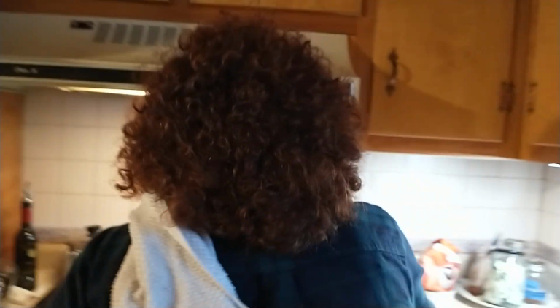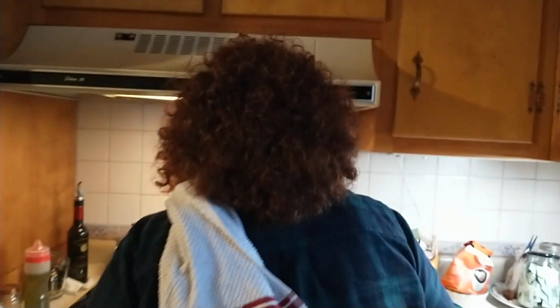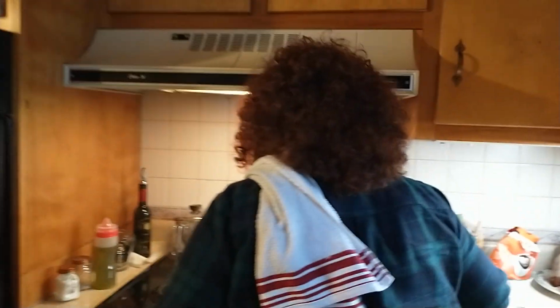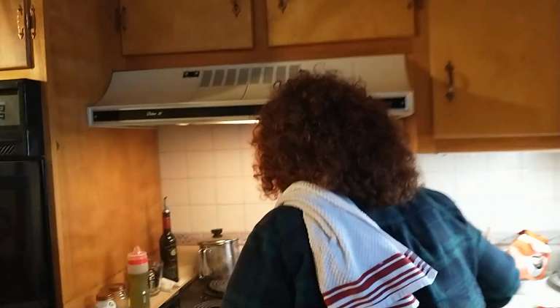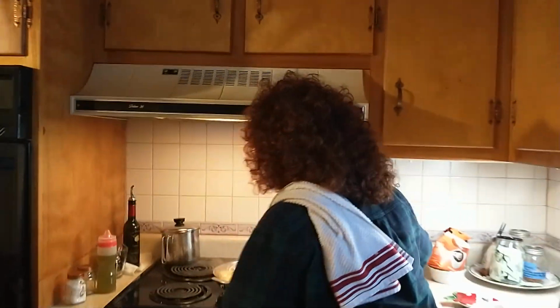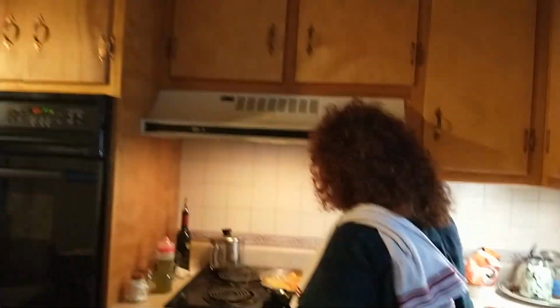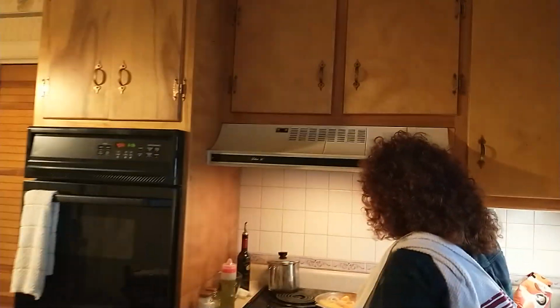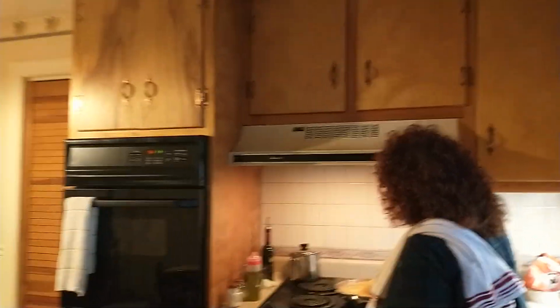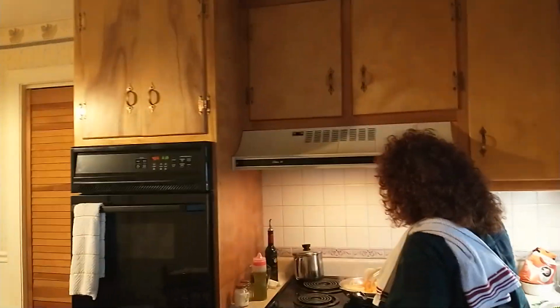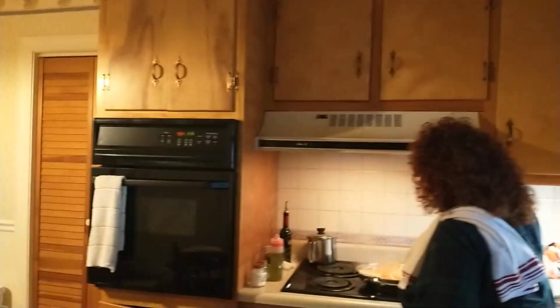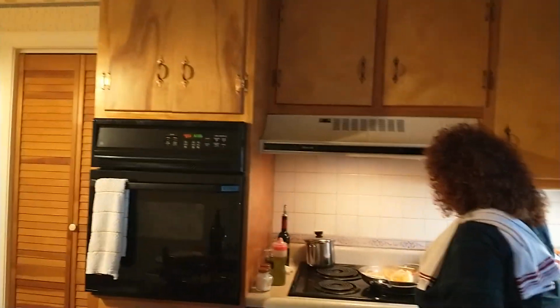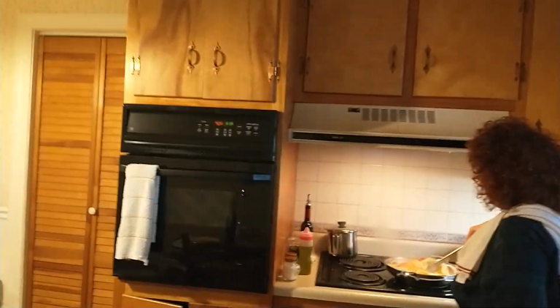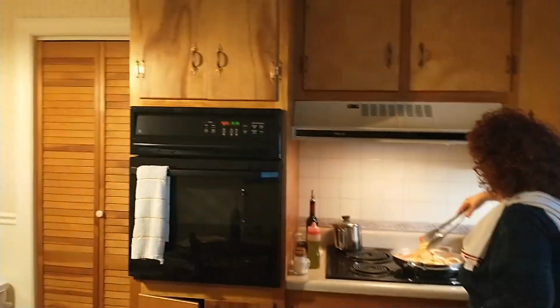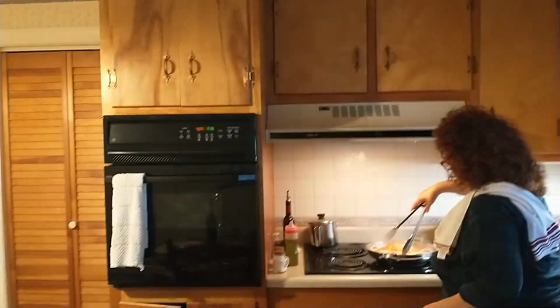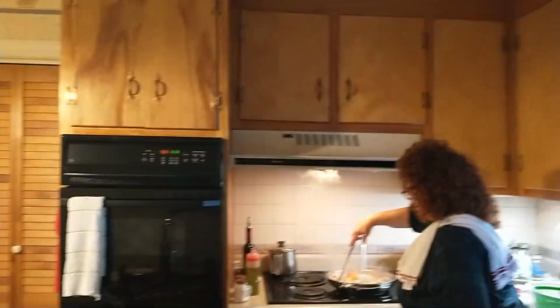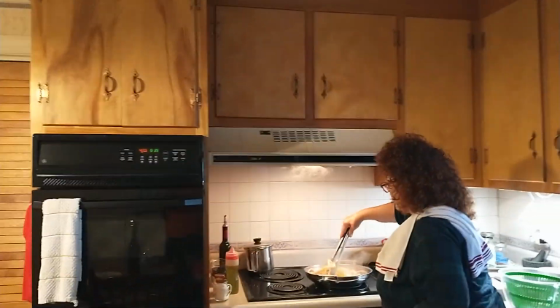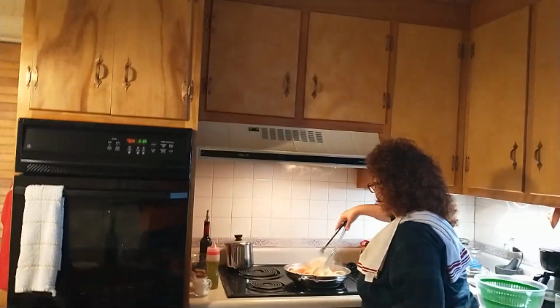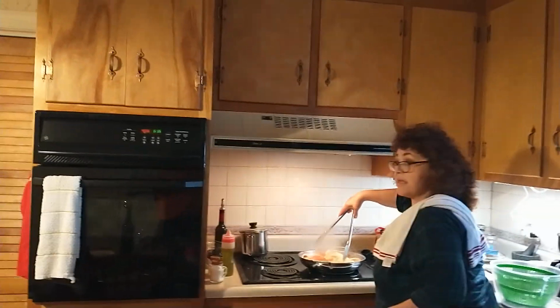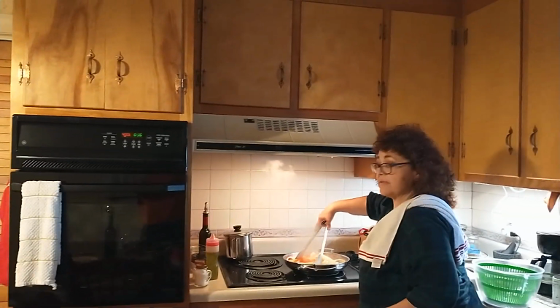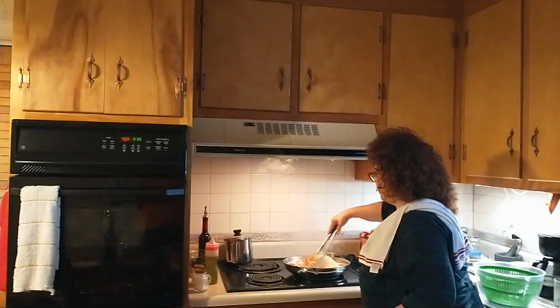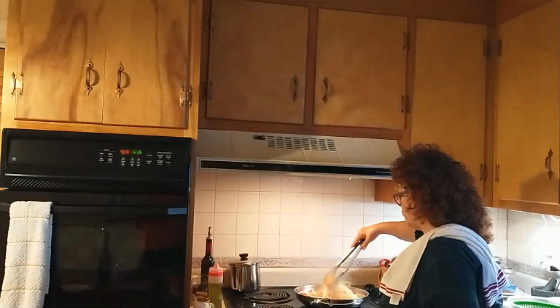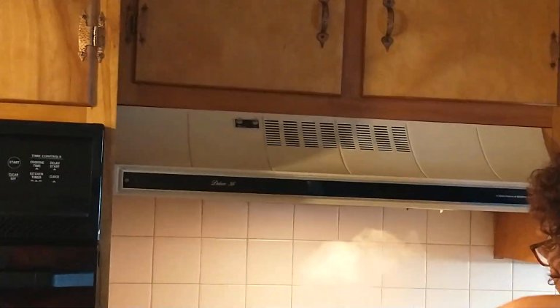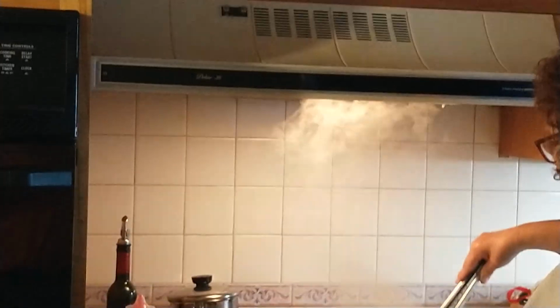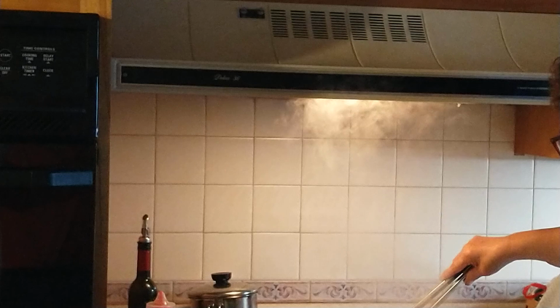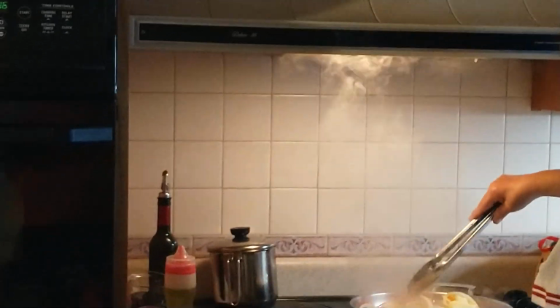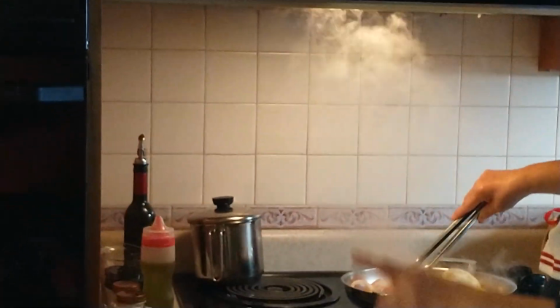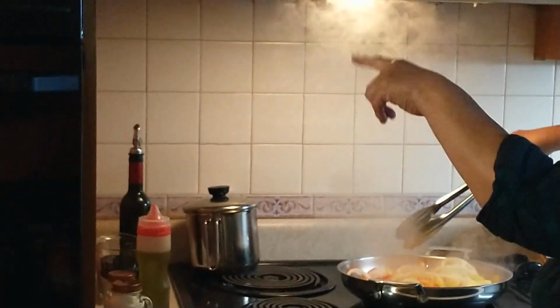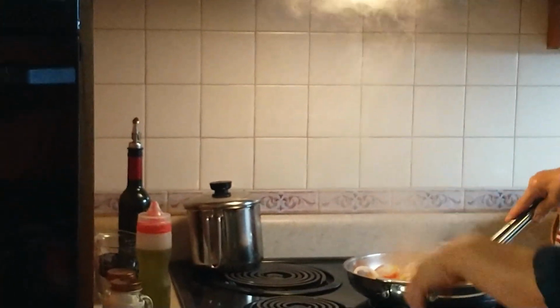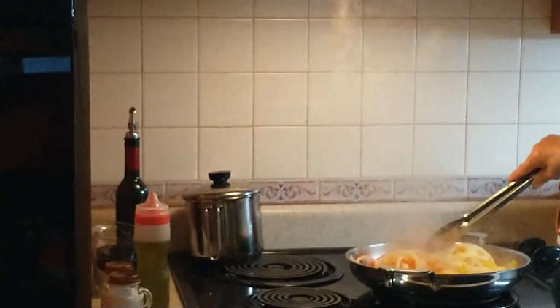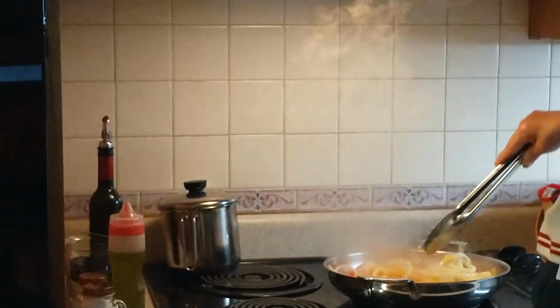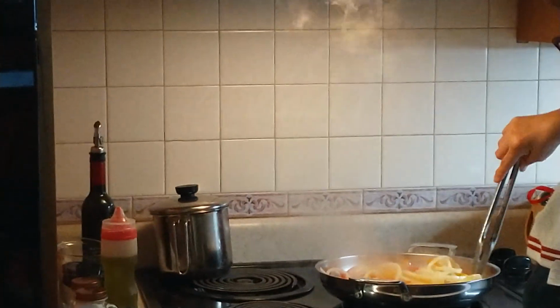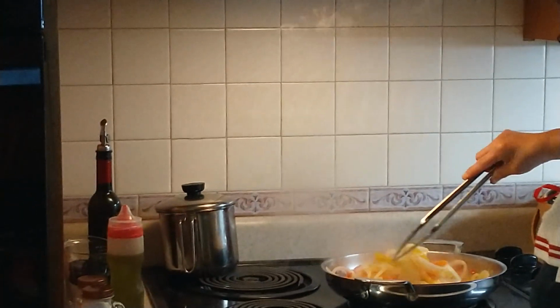Let me put this down so I can hear it. This smells heavenly. It really, really does. I've got the oven on at 400.